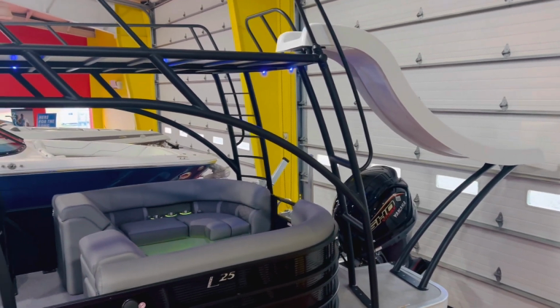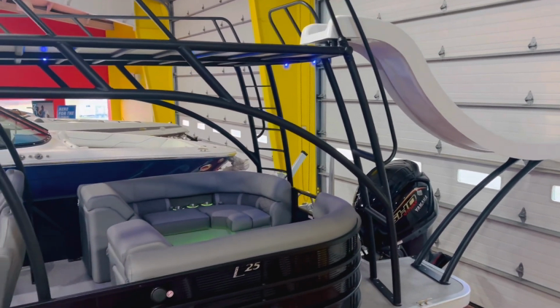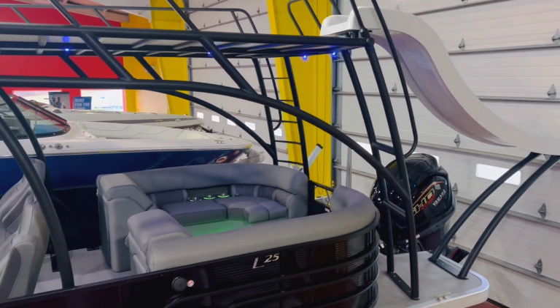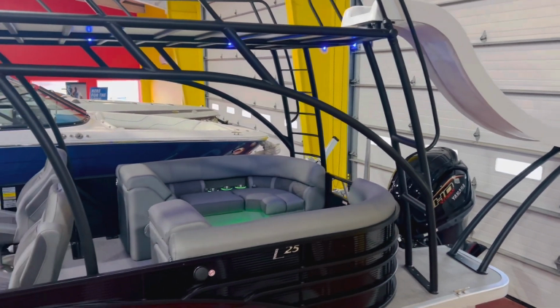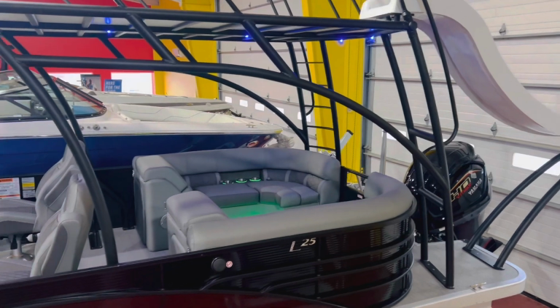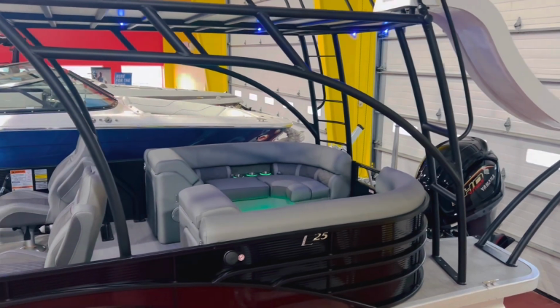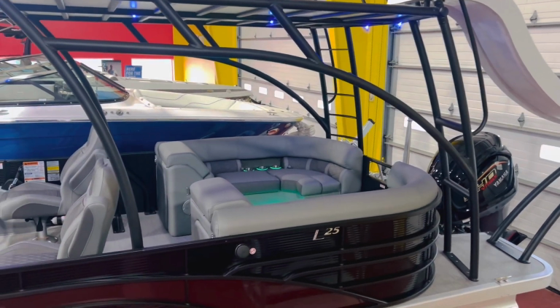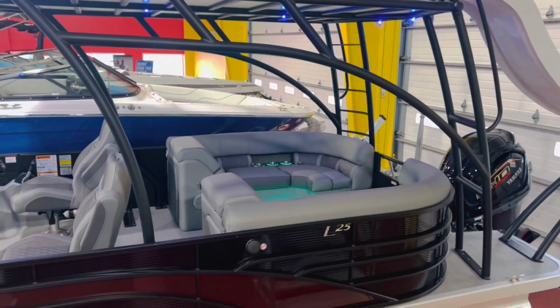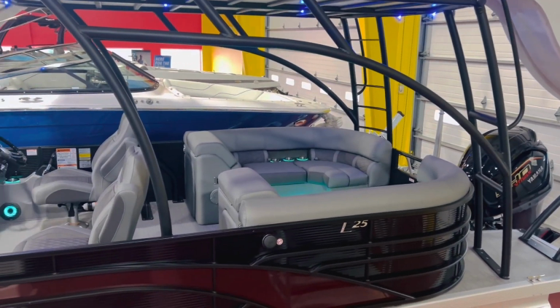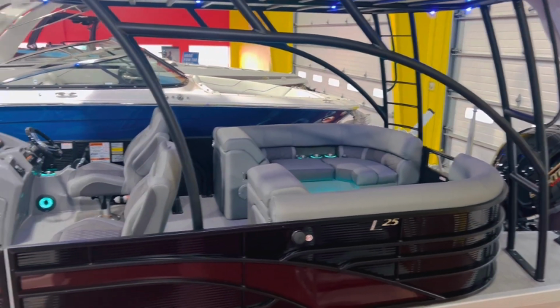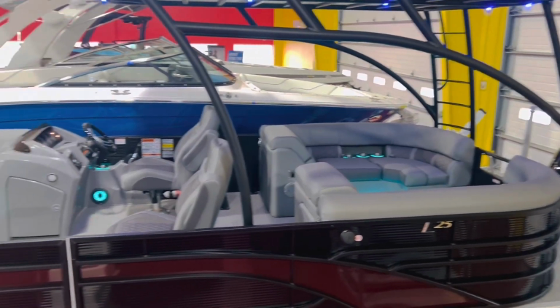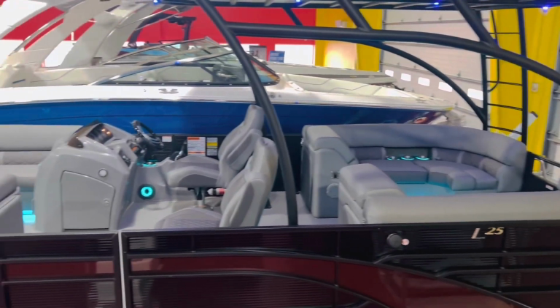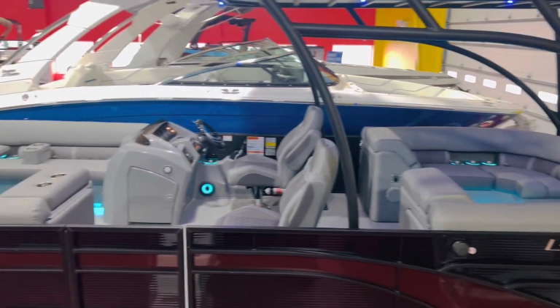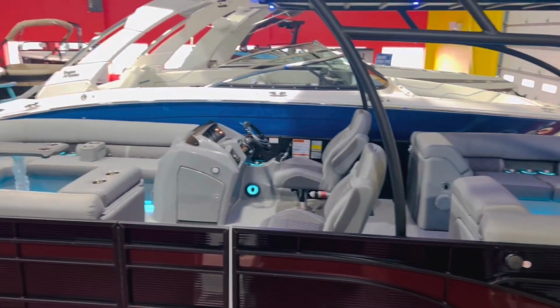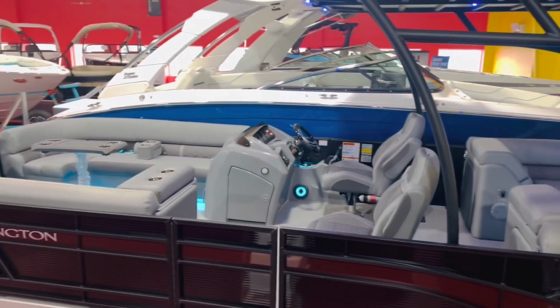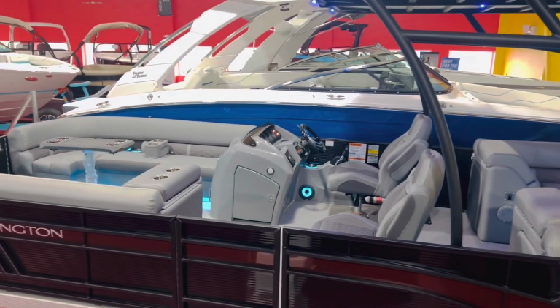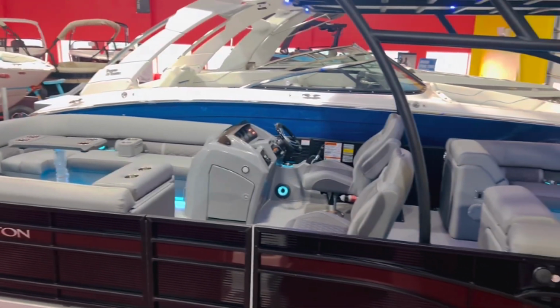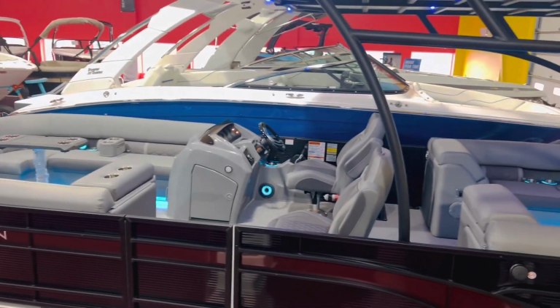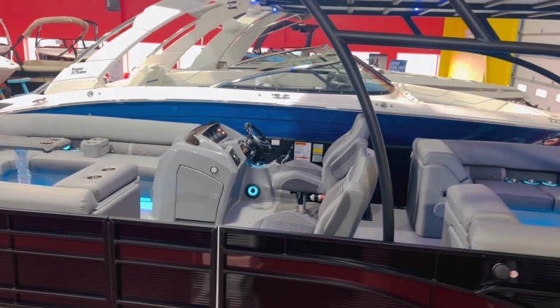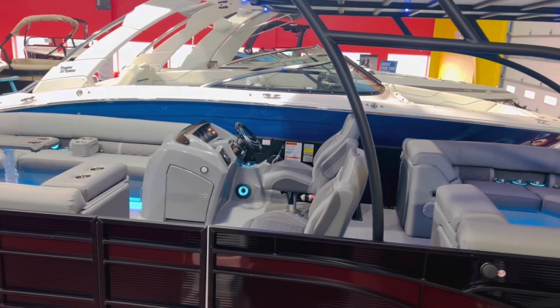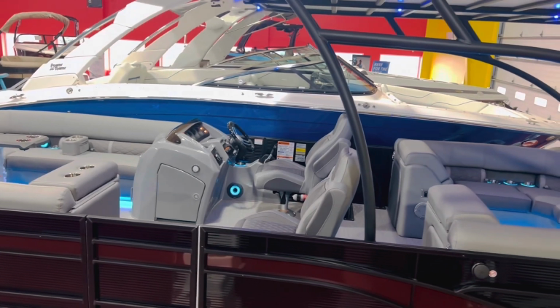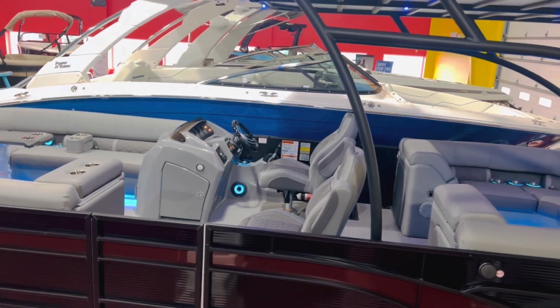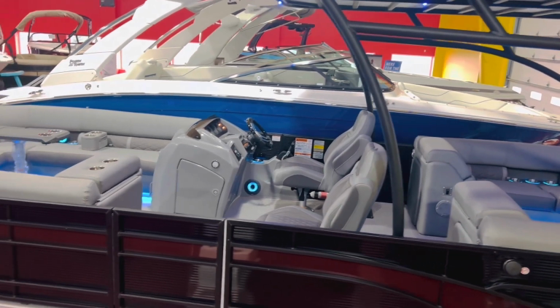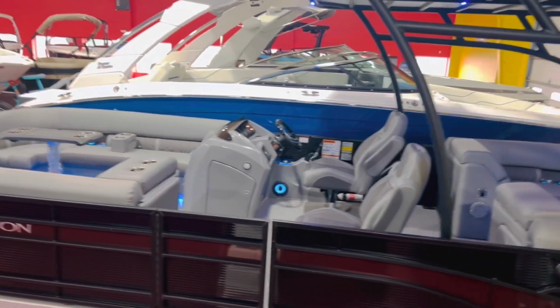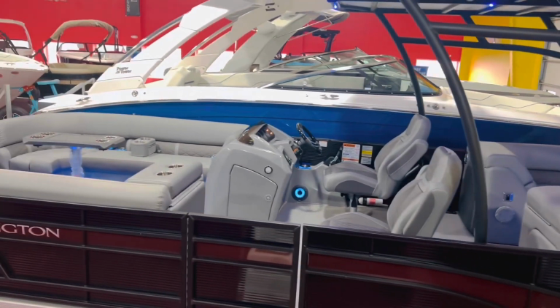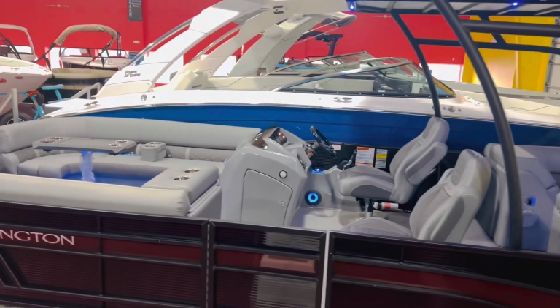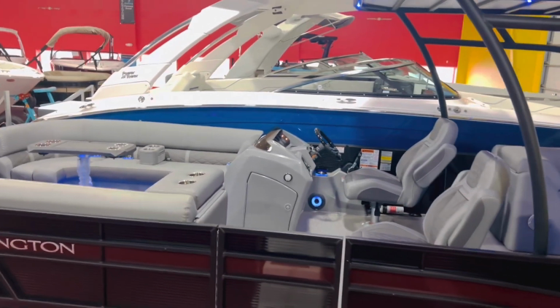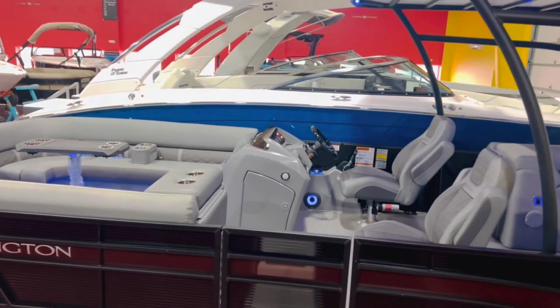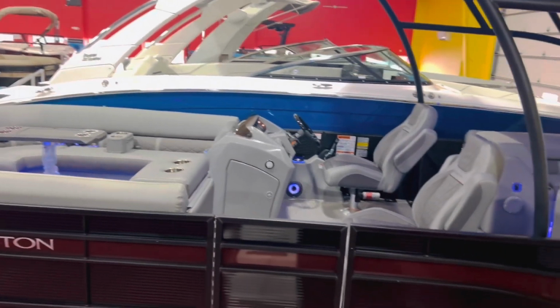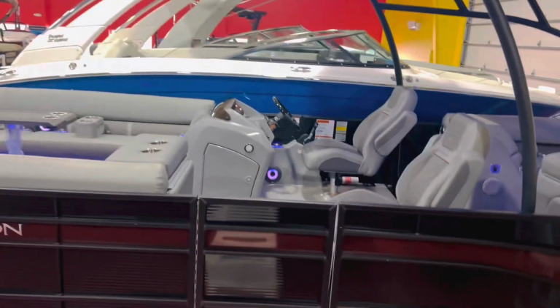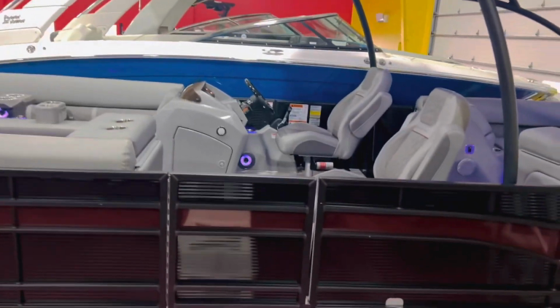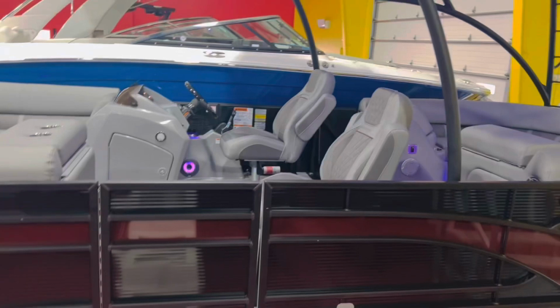This is a stern radius layout, which means benches in the back, benches in the front, and it also has two captain's chairs. So this one is loaded up with a lot of extra bells and whistles.